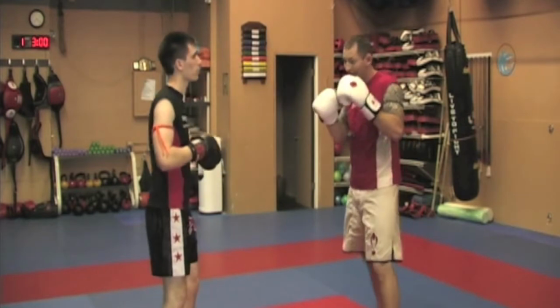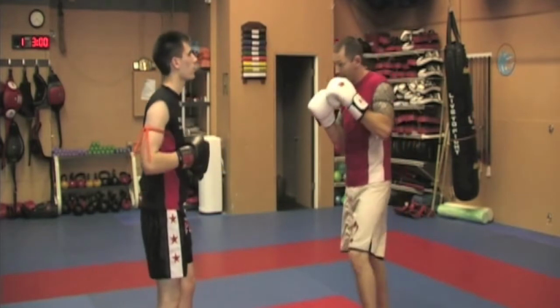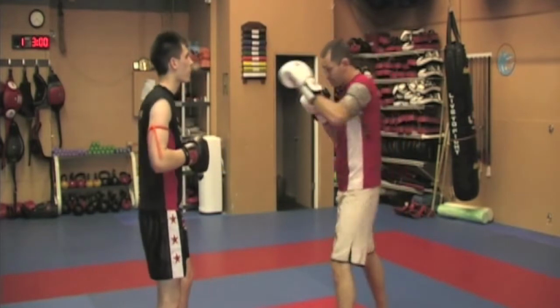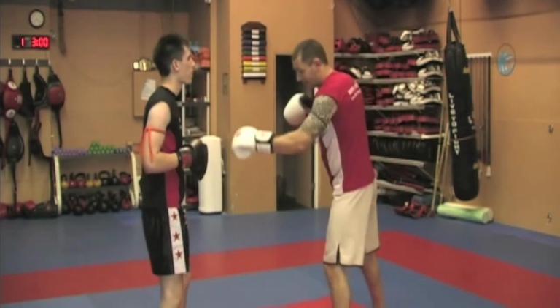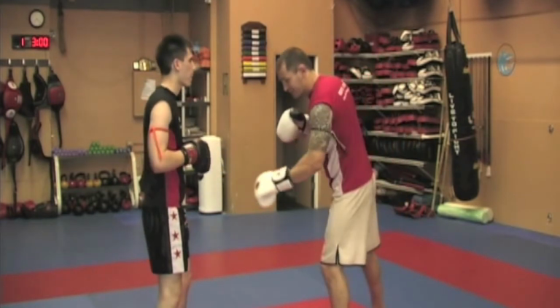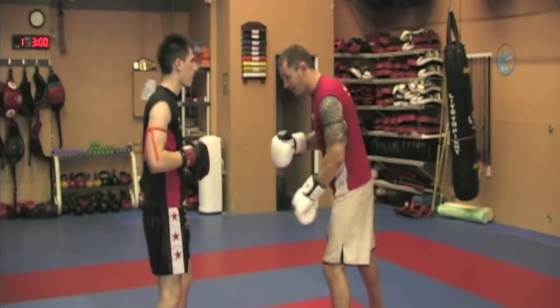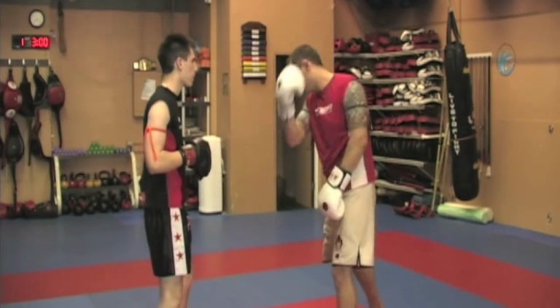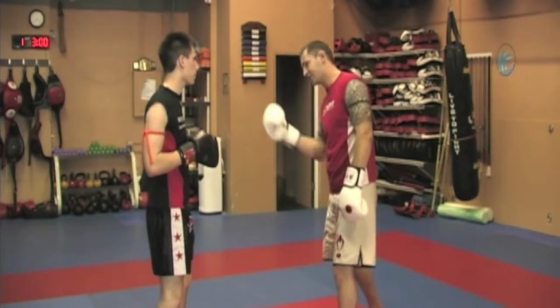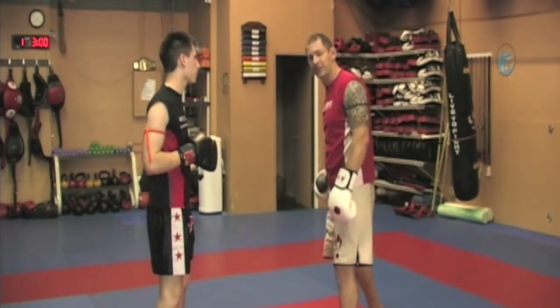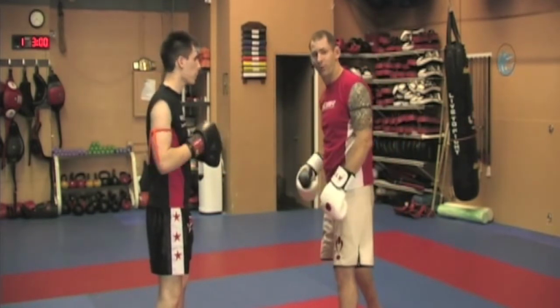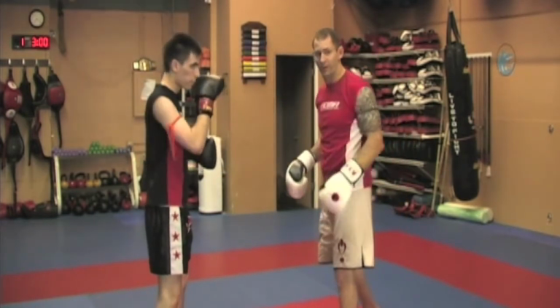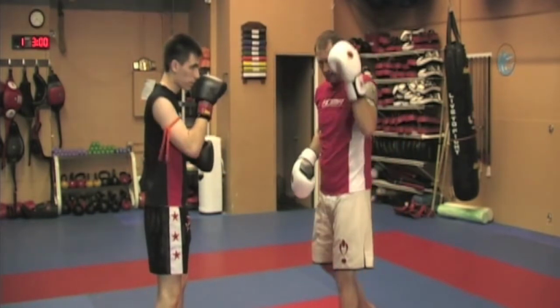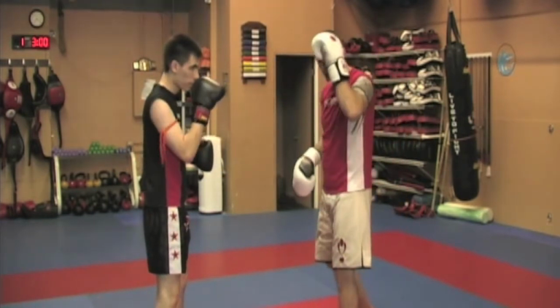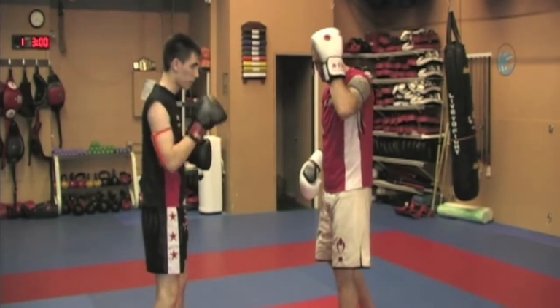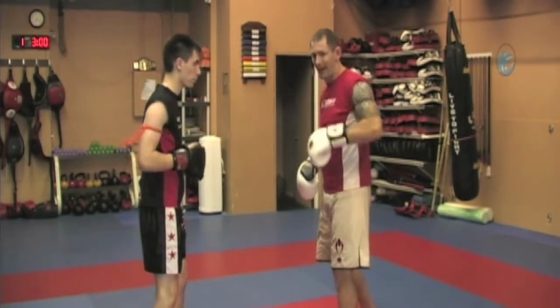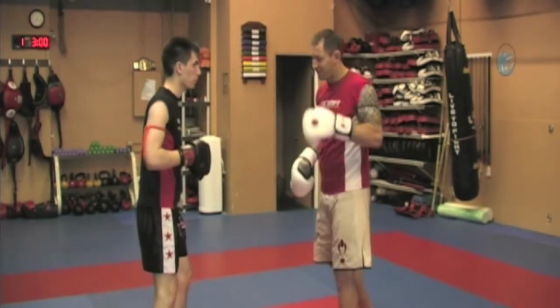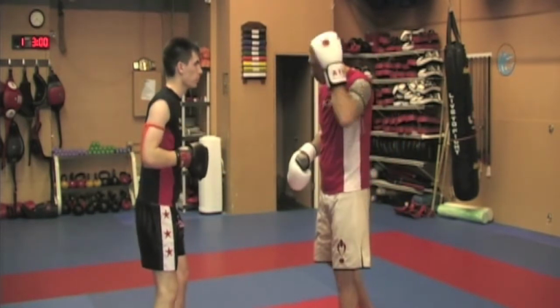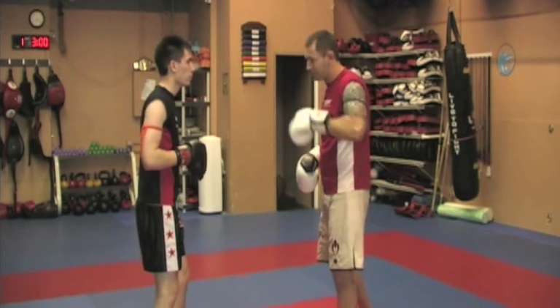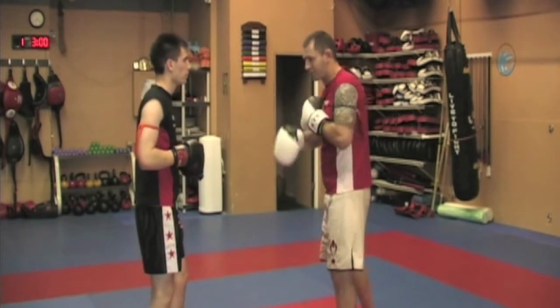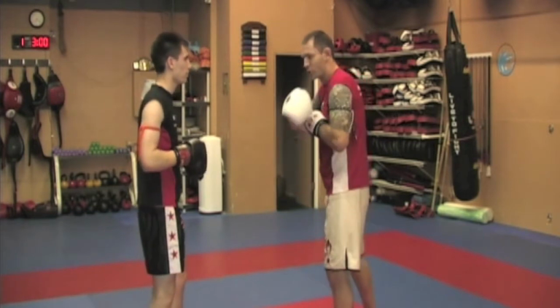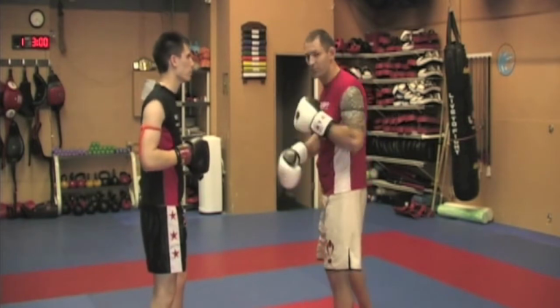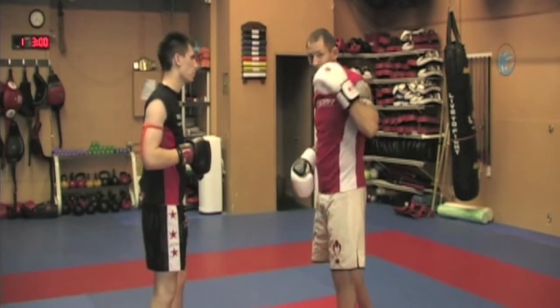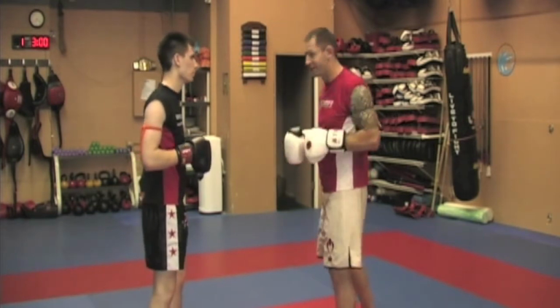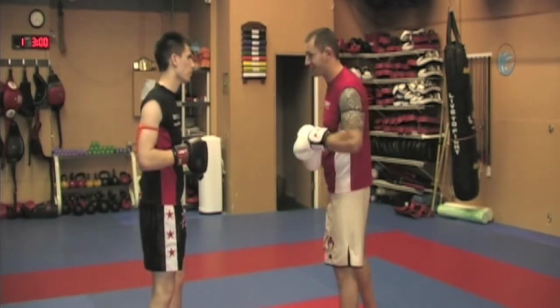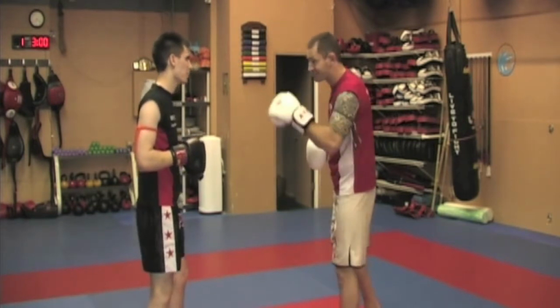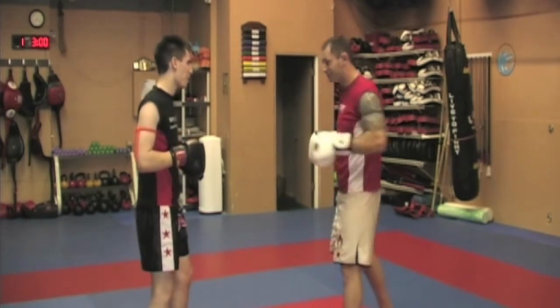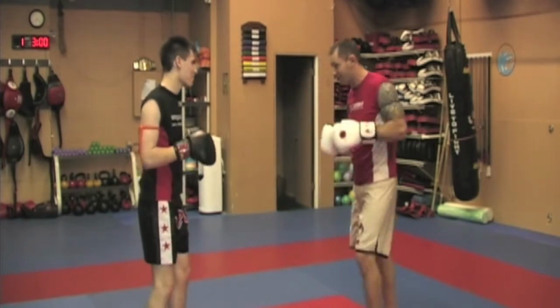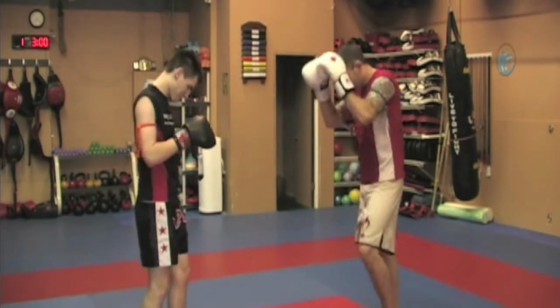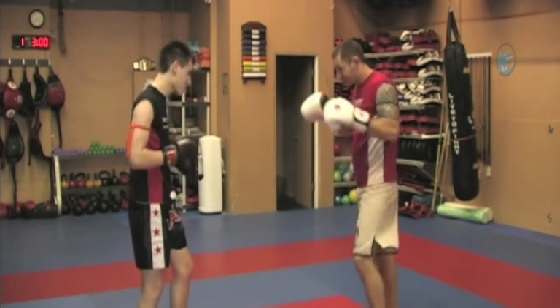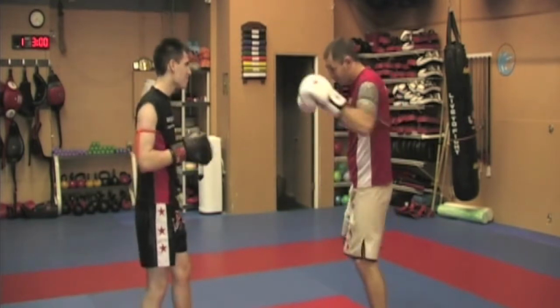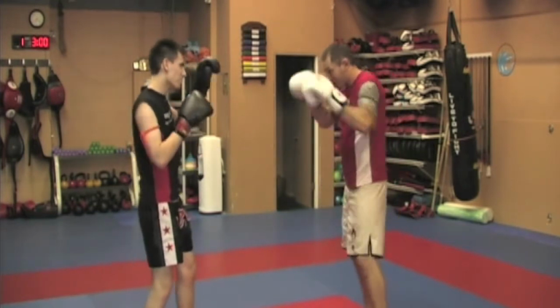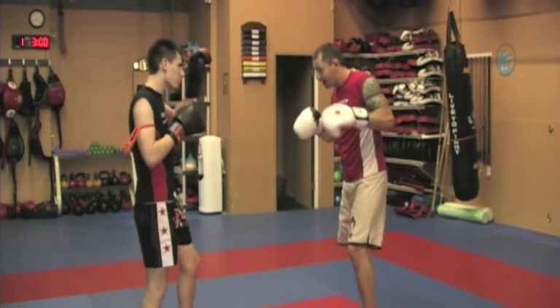Now remember, if my hand comes down, he's going to be a good partner and try to swipe at my forehead or my shoulder — but not my ear like last time. So we're moving around.